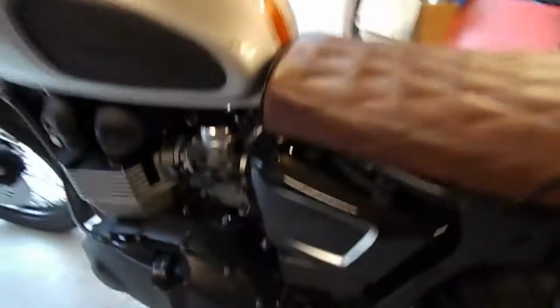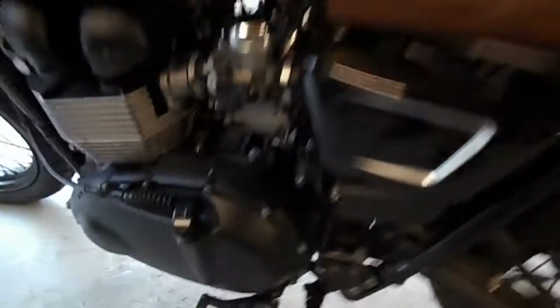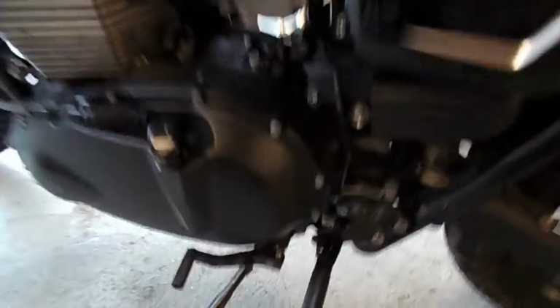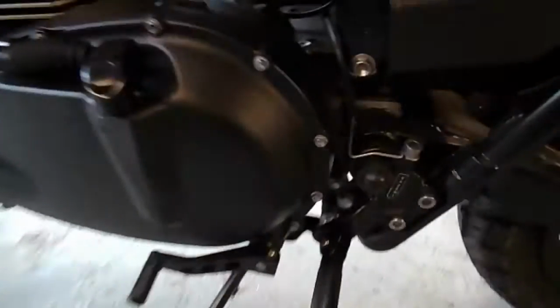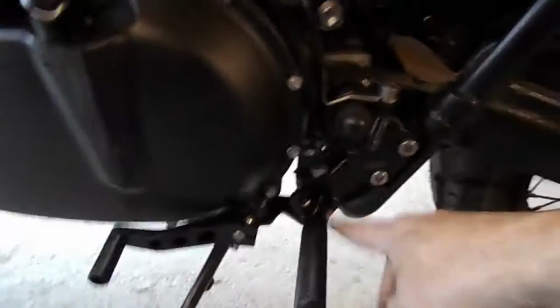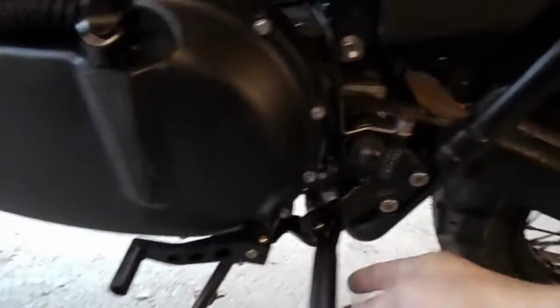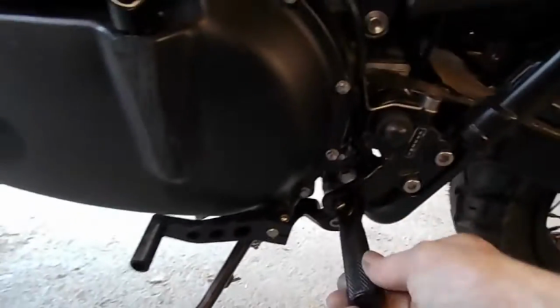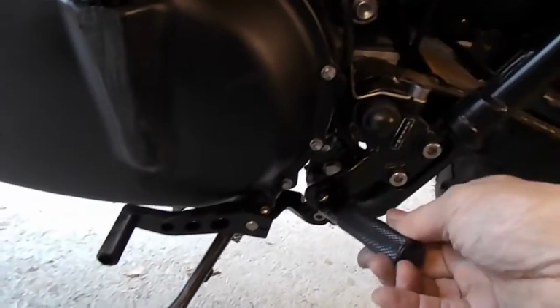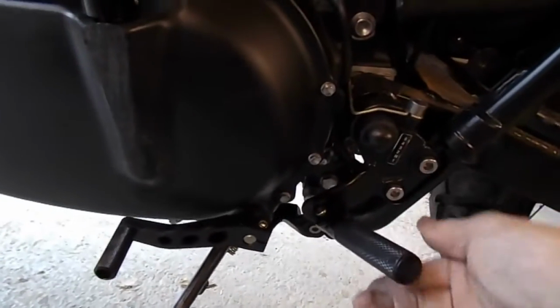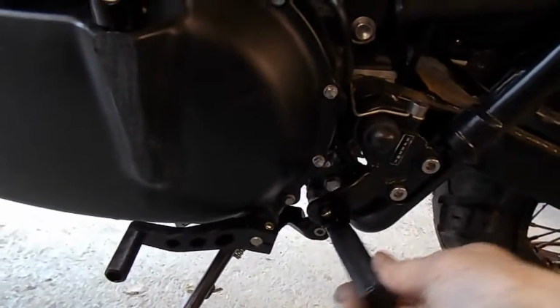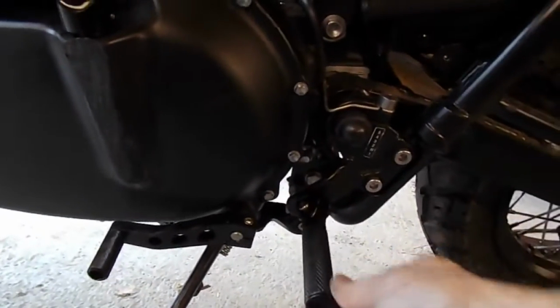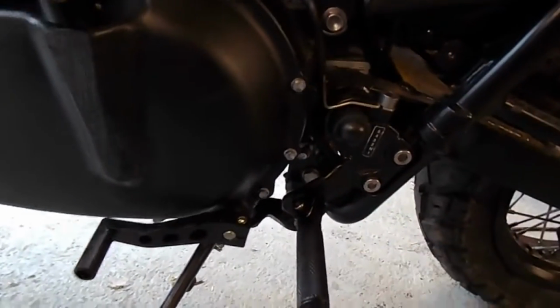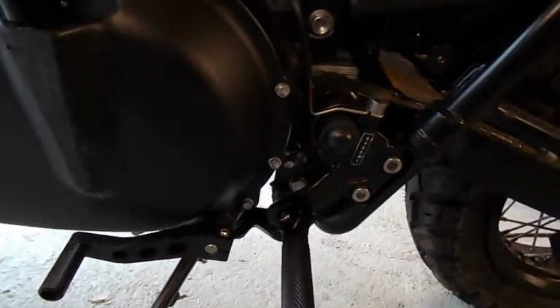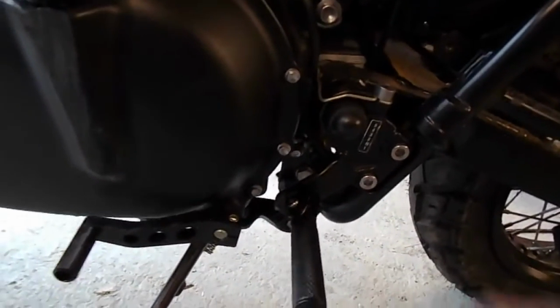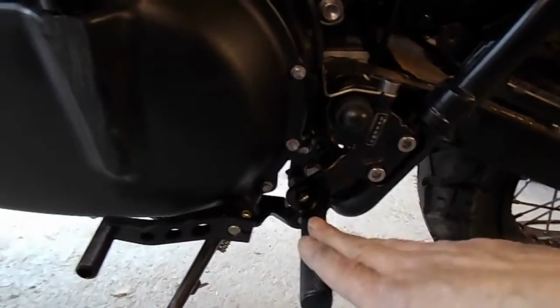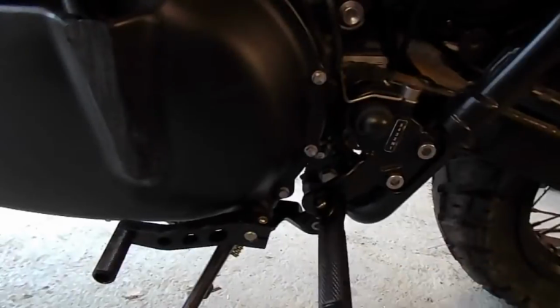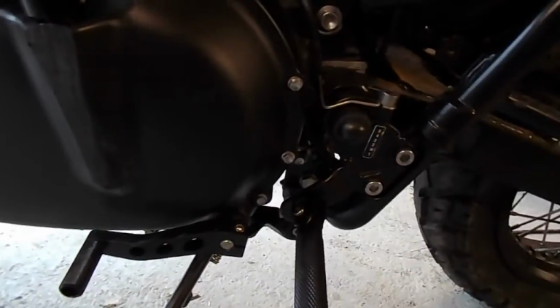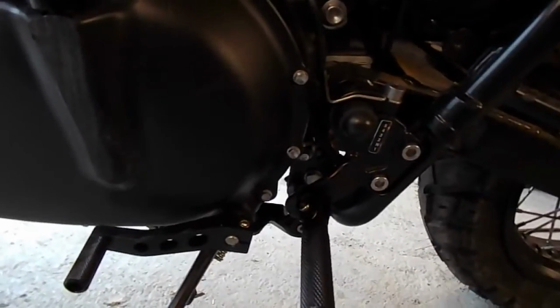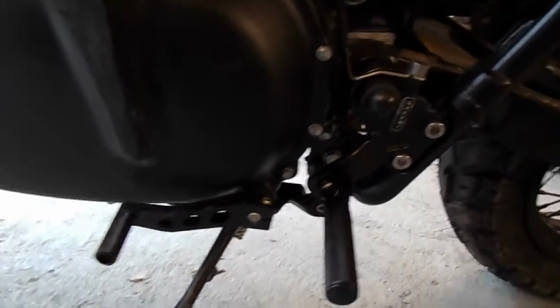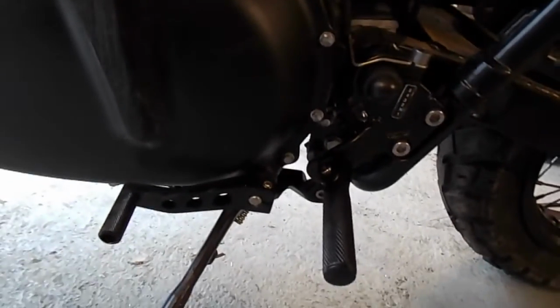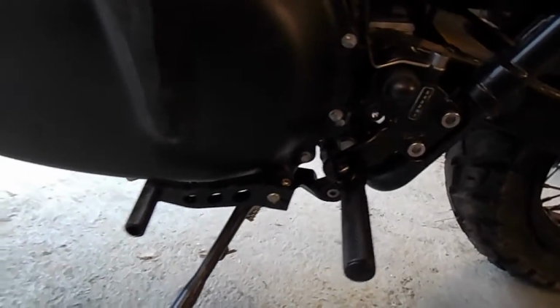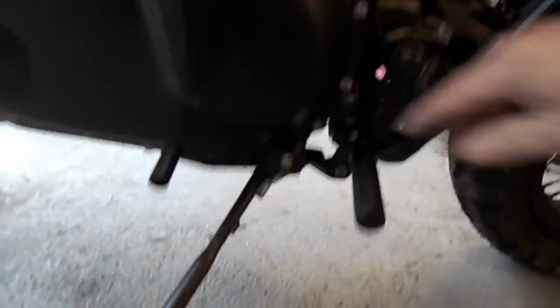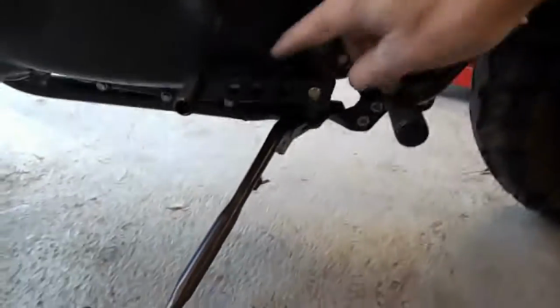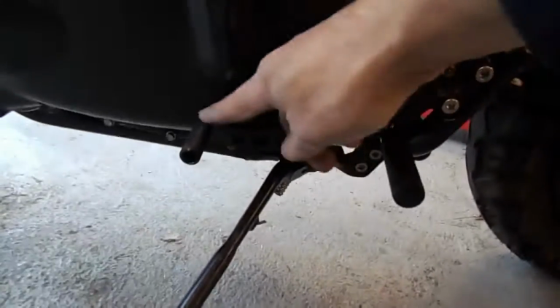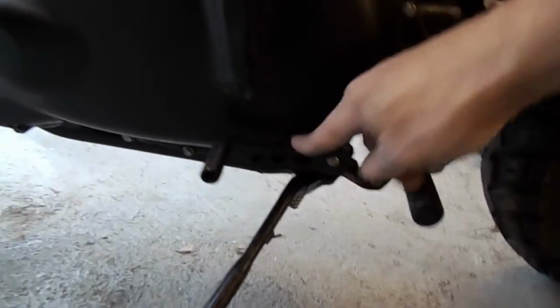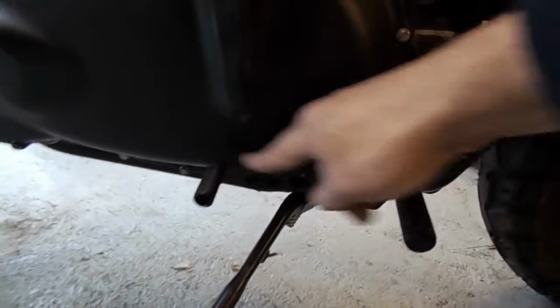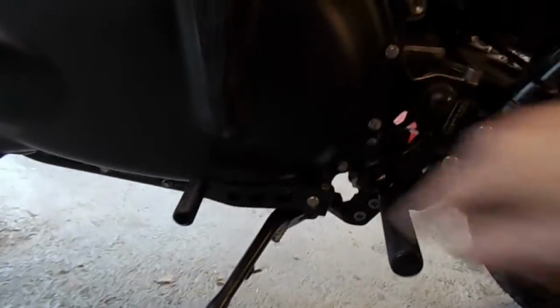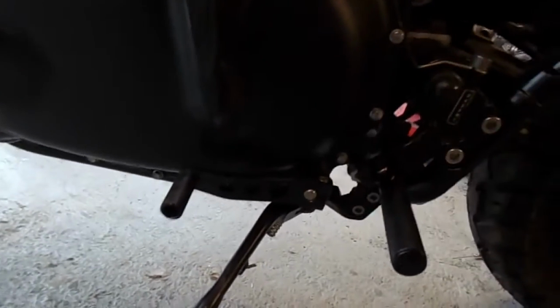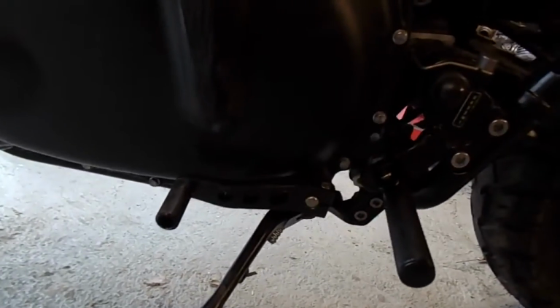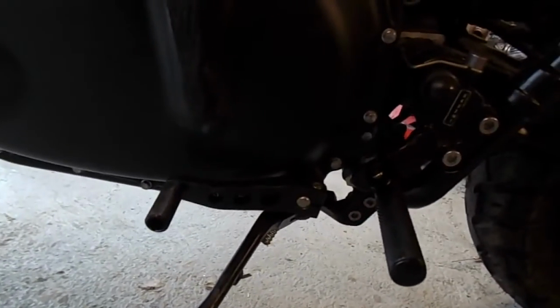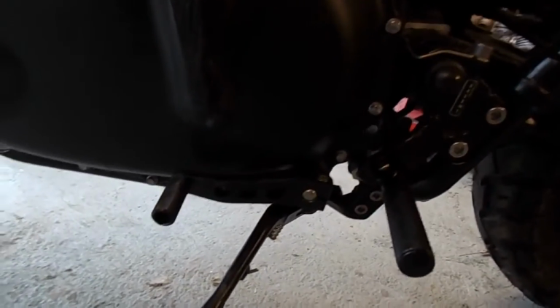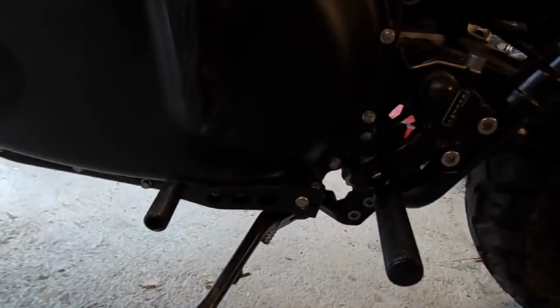We've fitted a pair of our lightweight folding alloy foot pegs, which look a lot less clumpy than the standard ones, and also our drilled gear lever — sorry, gear lever.